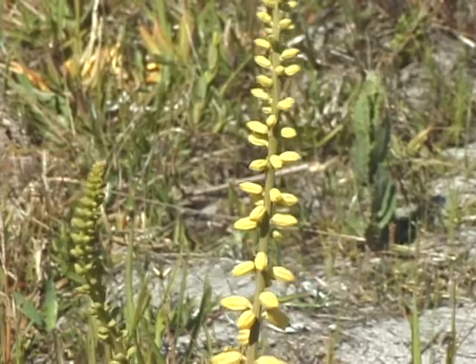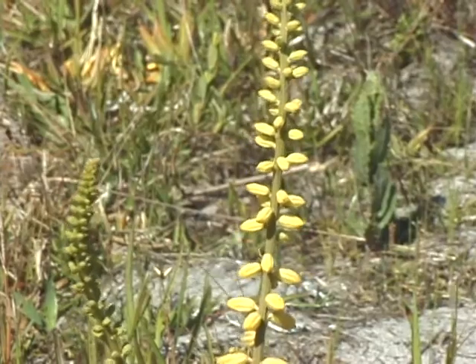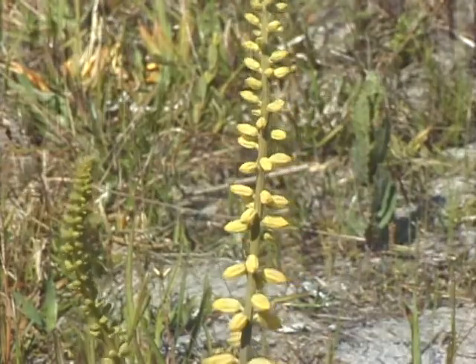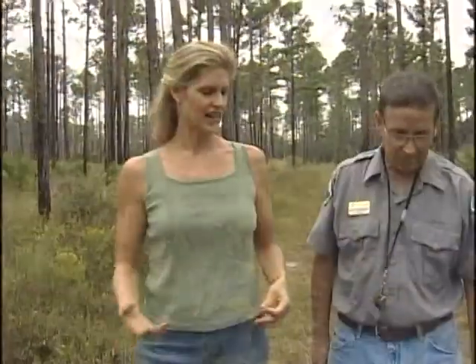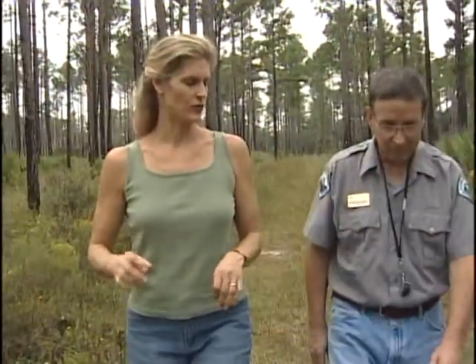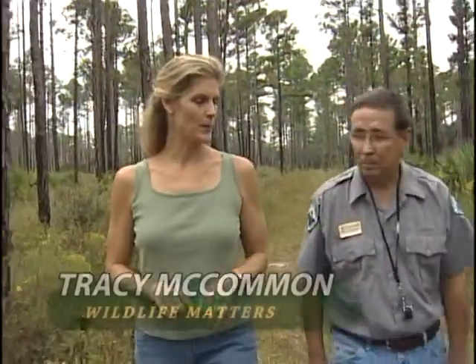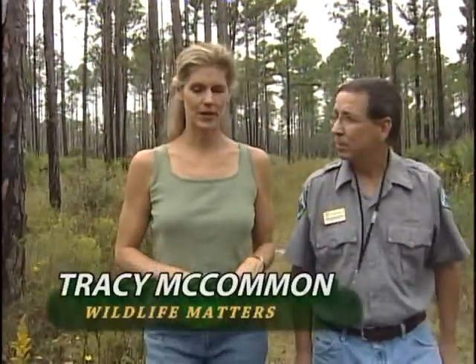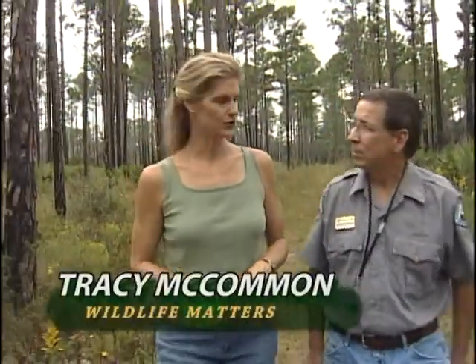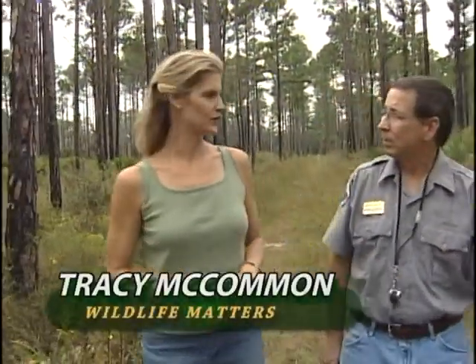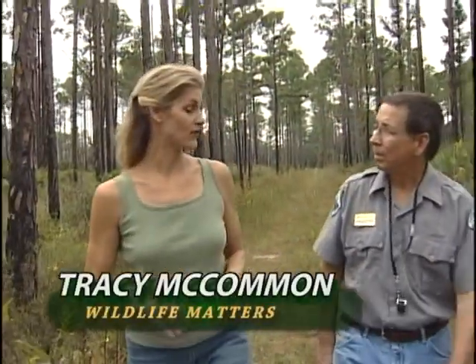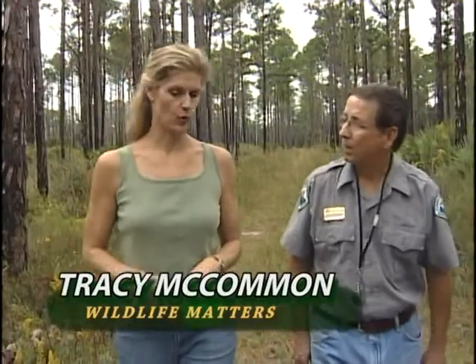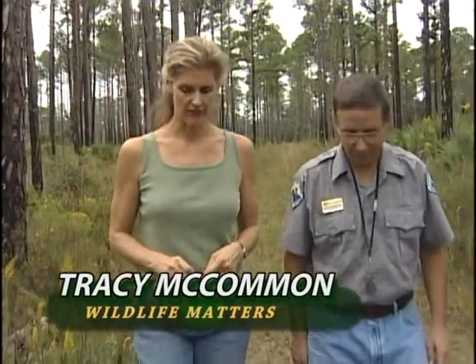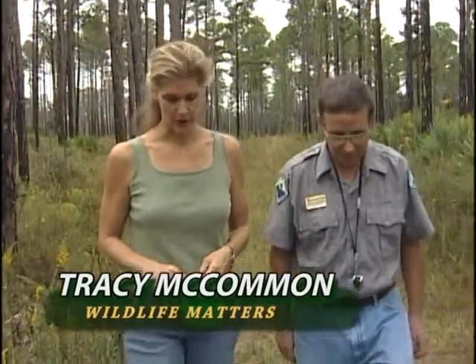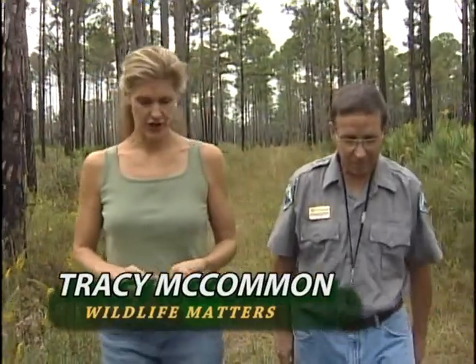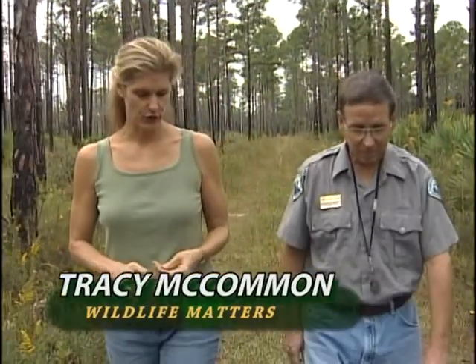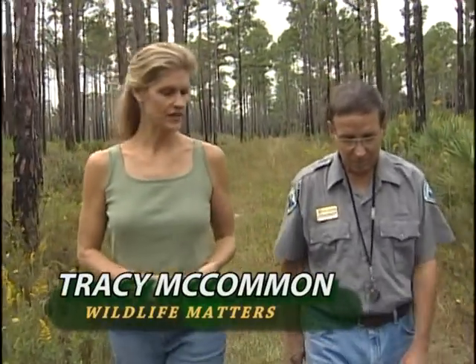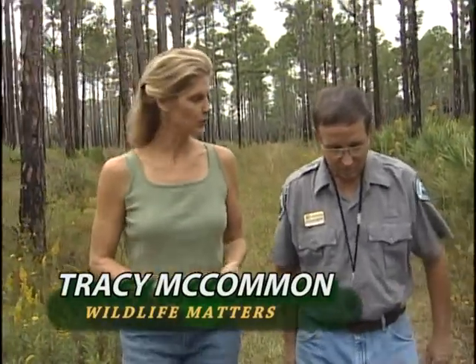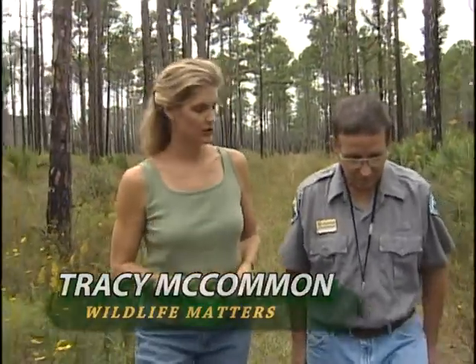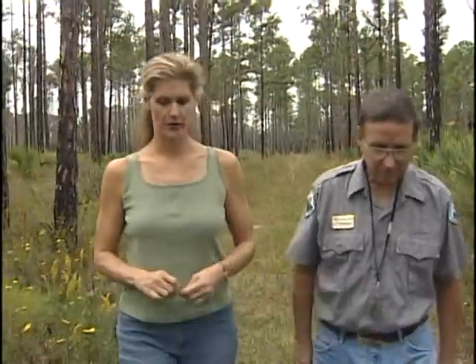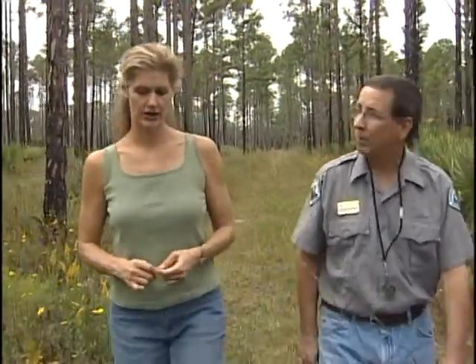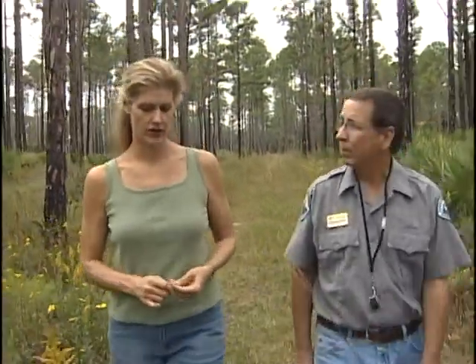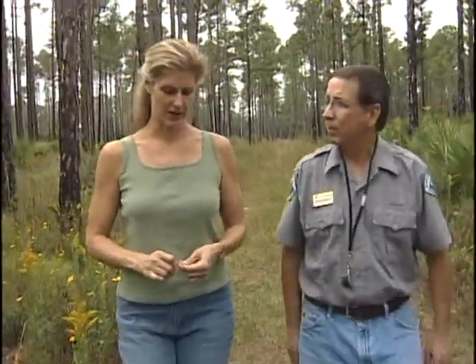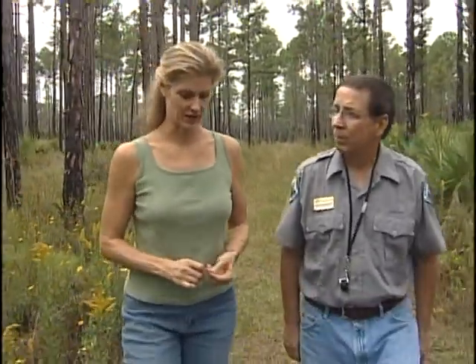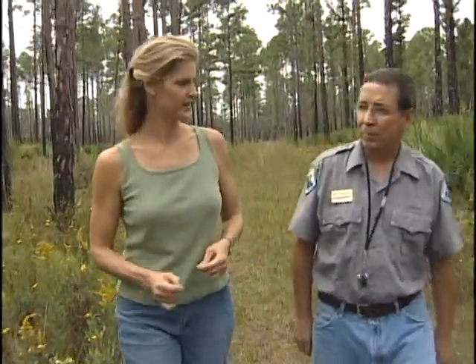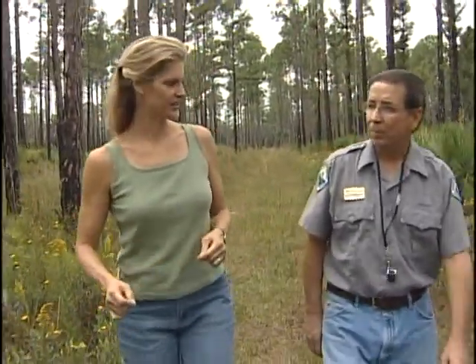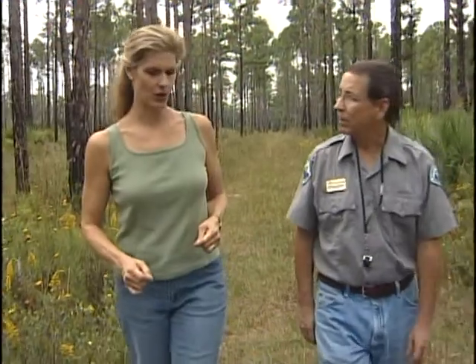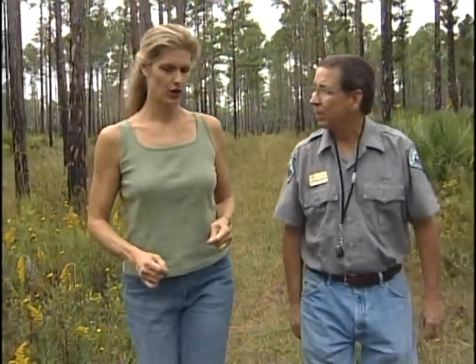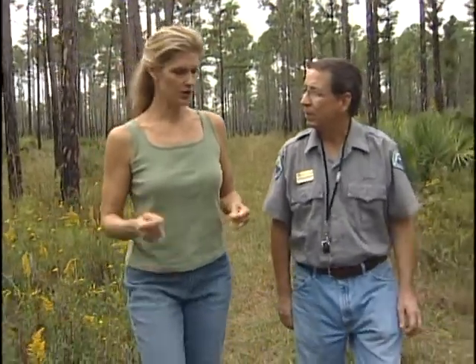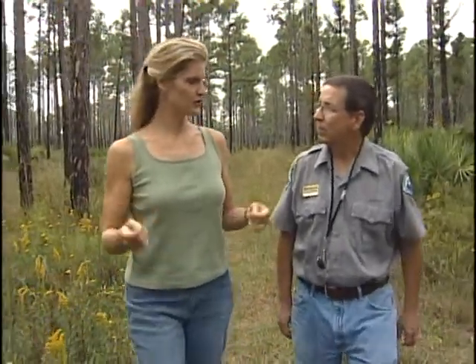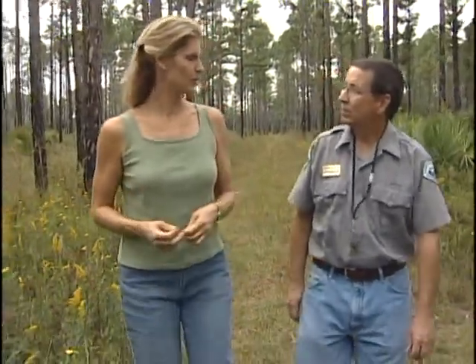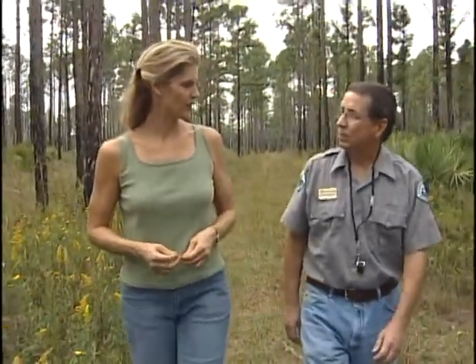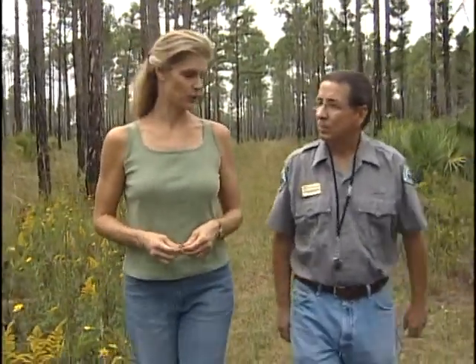Paul, you're very active with helping people learn about Florida wildflowers through your What's Blooming Tour that you give once a month here at Tosahatchee State Park. What do you do with people on that tour?